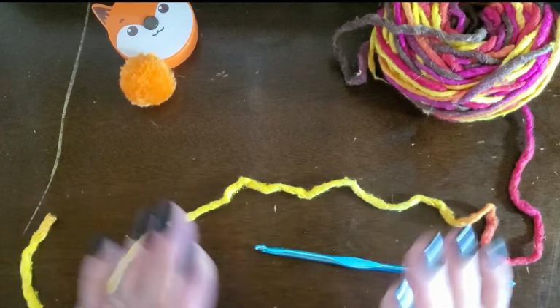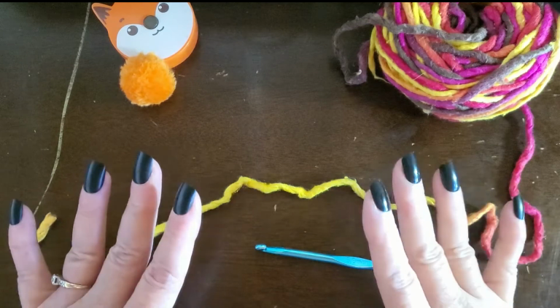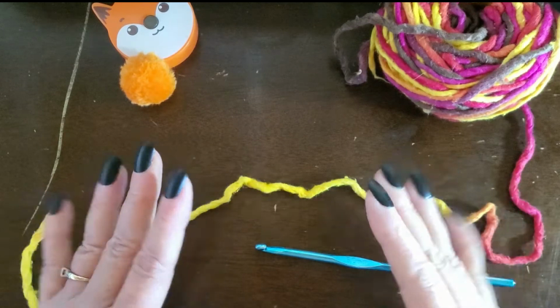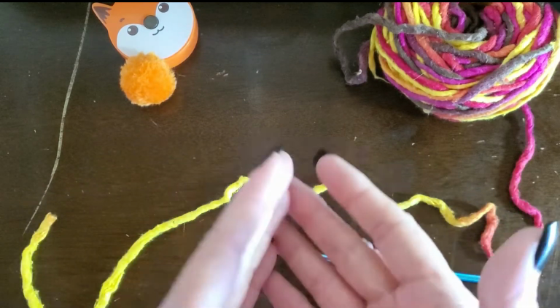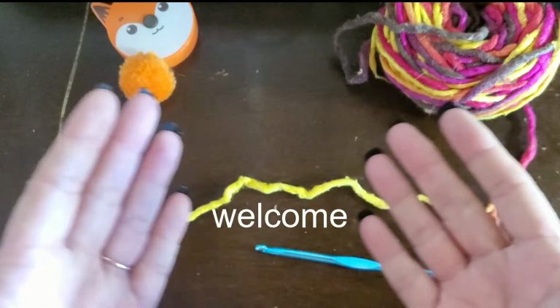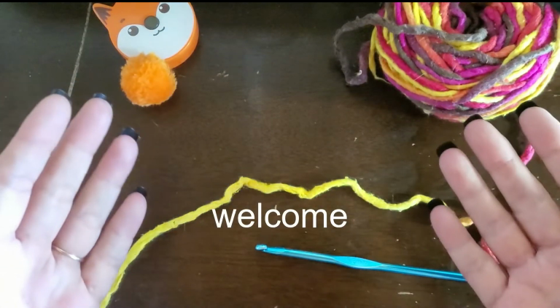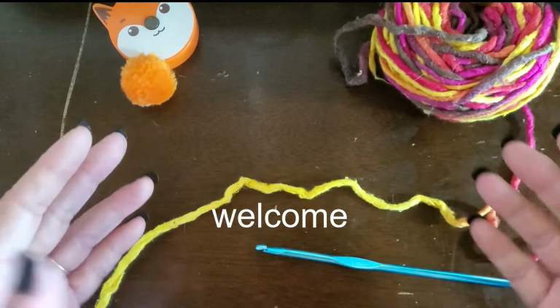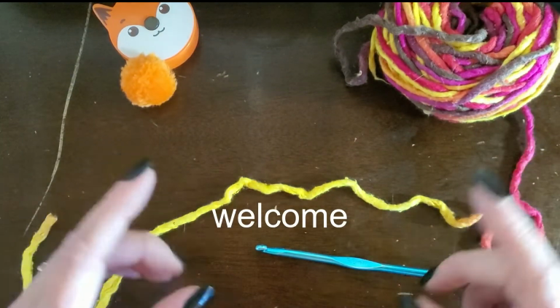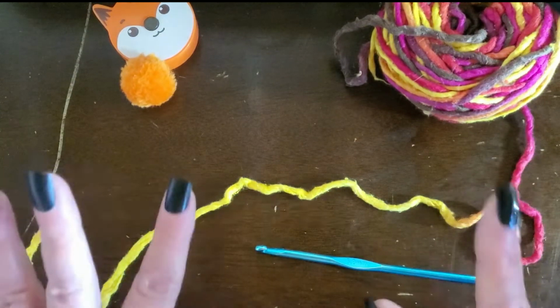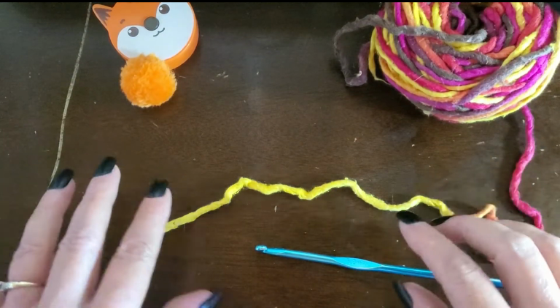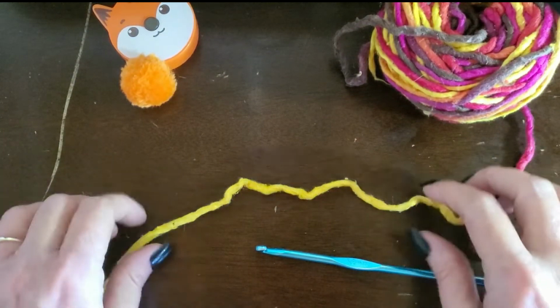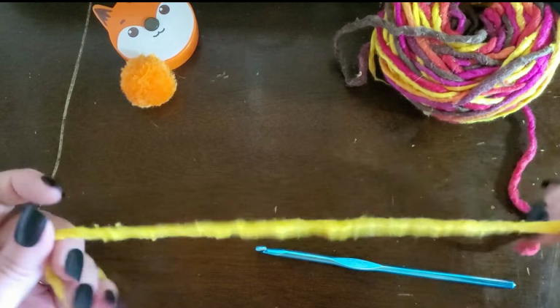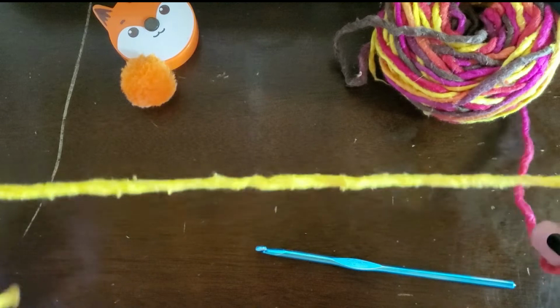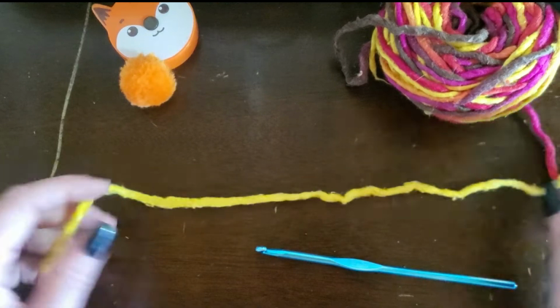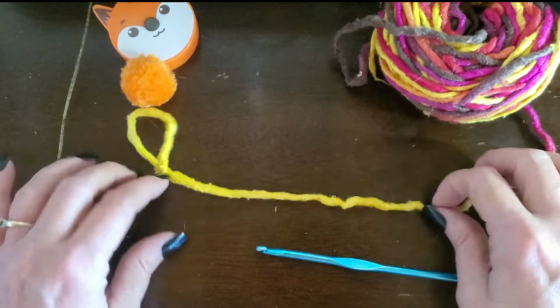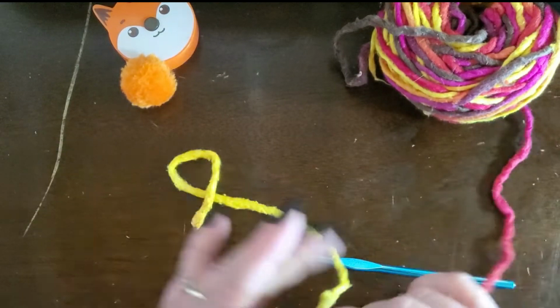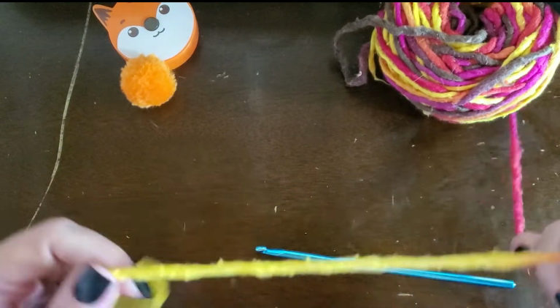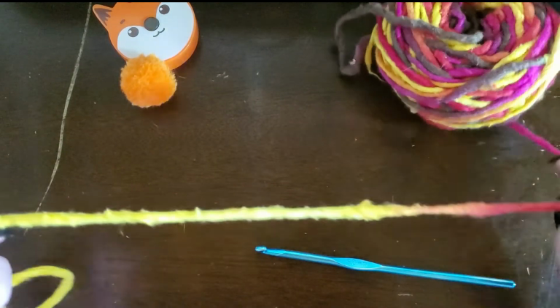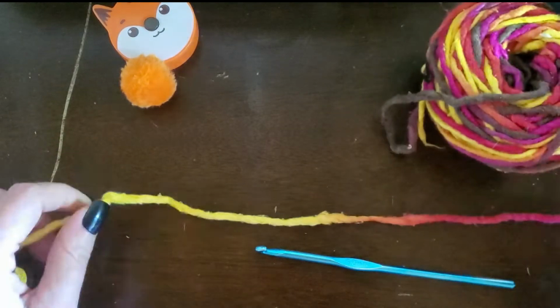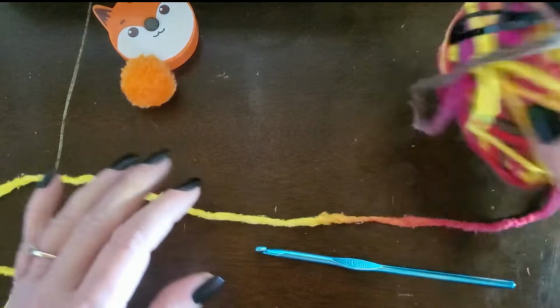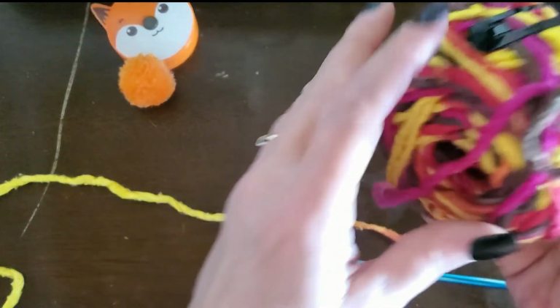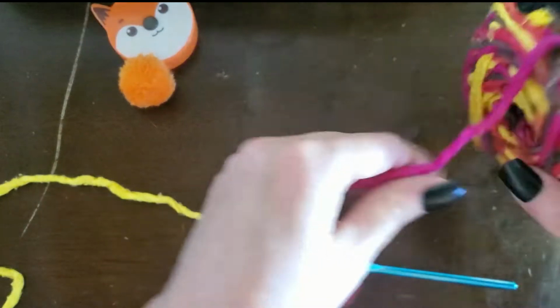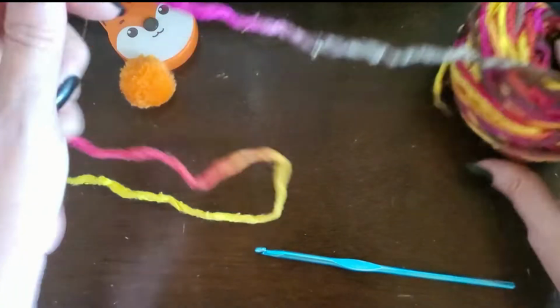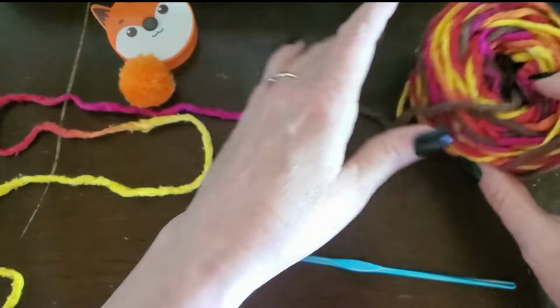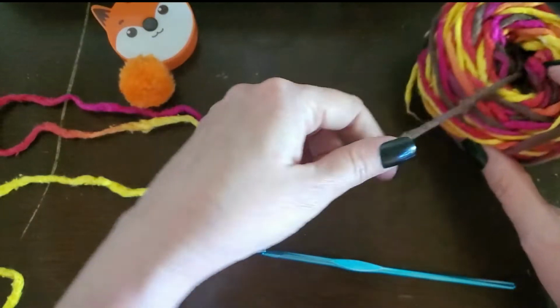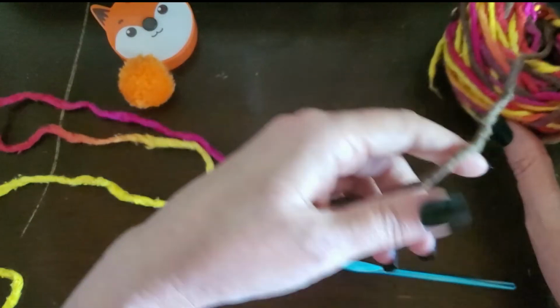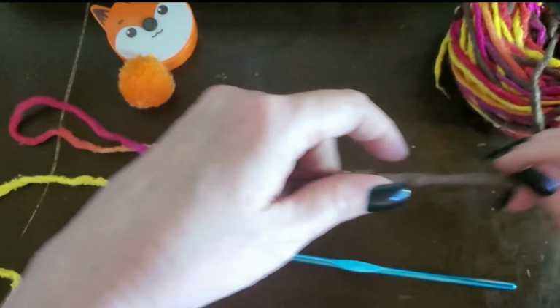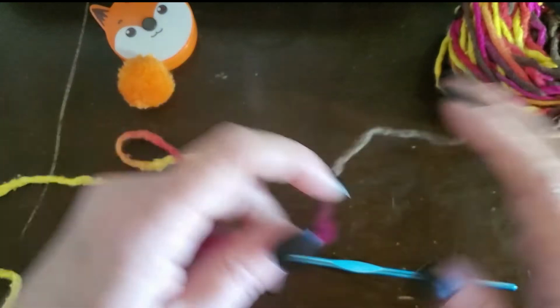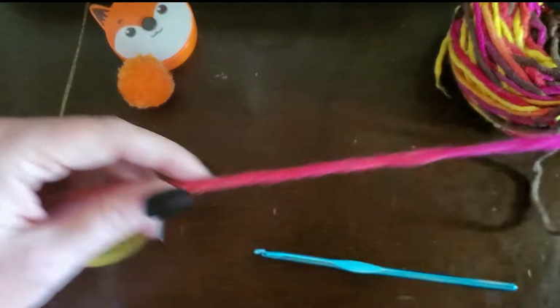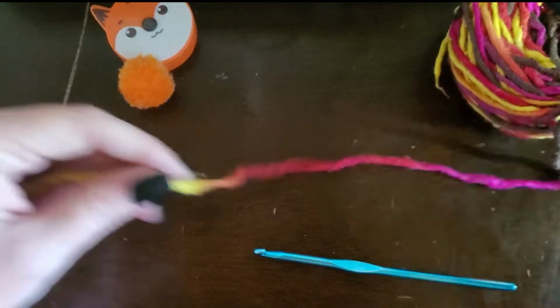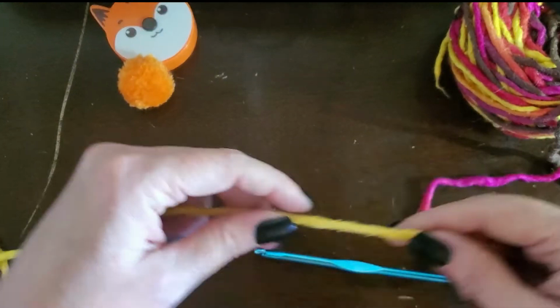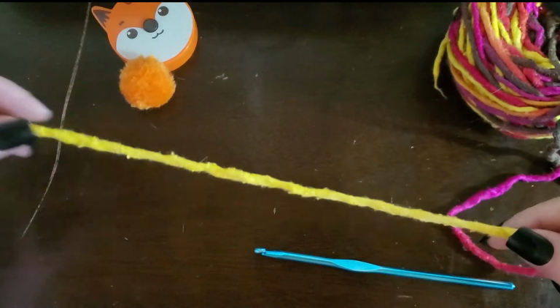Hello YouTube! Welcome to my She Shedded. I thought I would do a quick video today on how I make a single crochet foundation stitch.